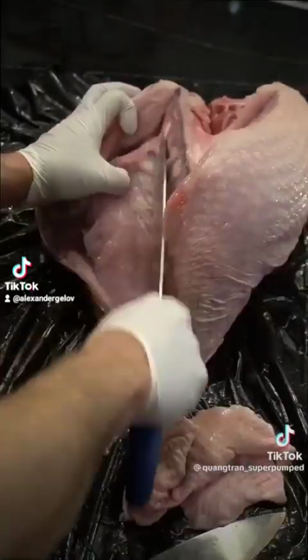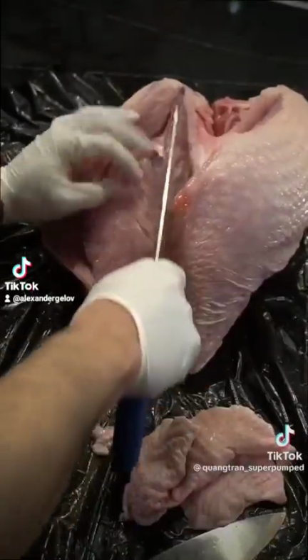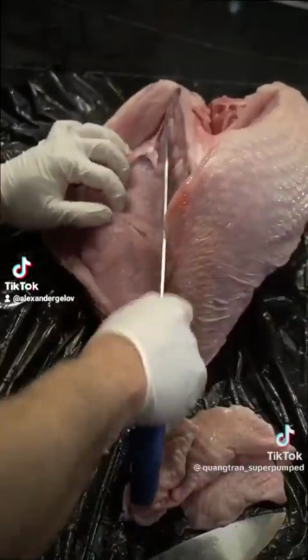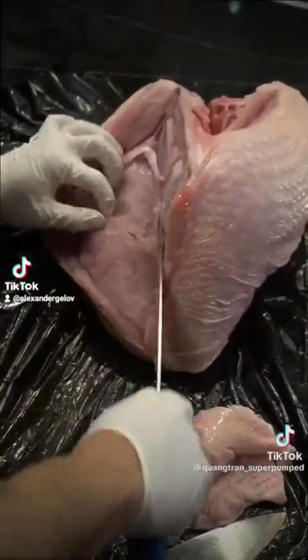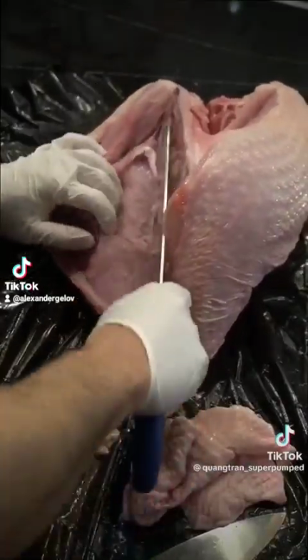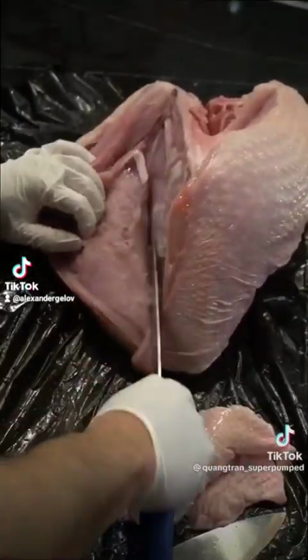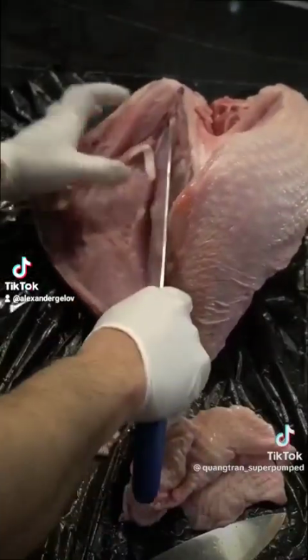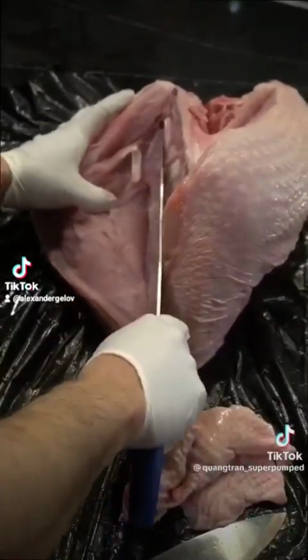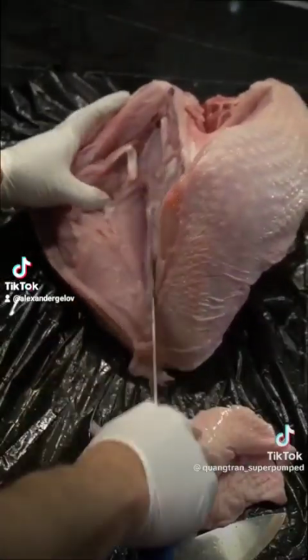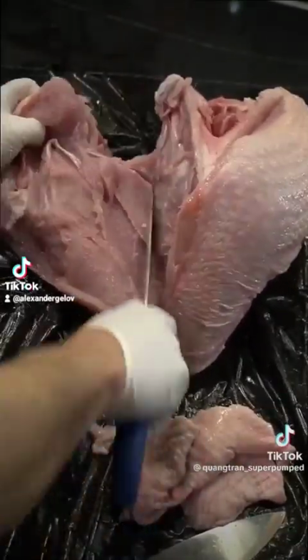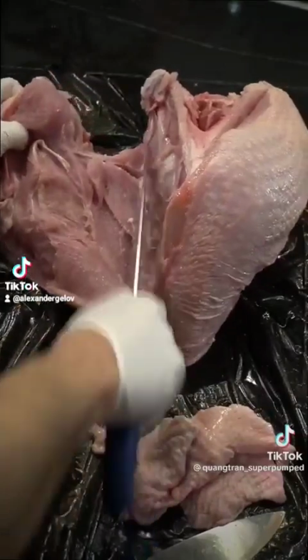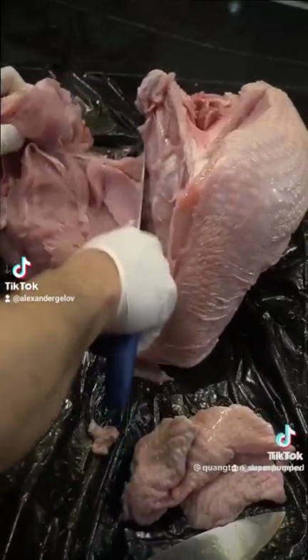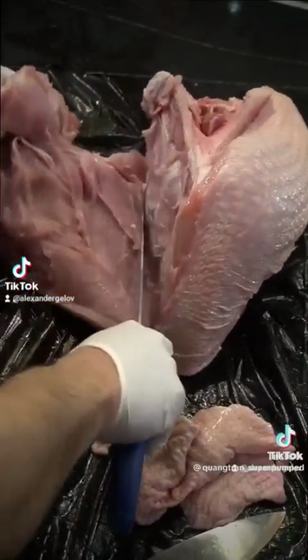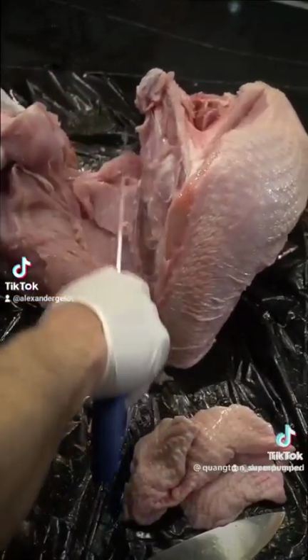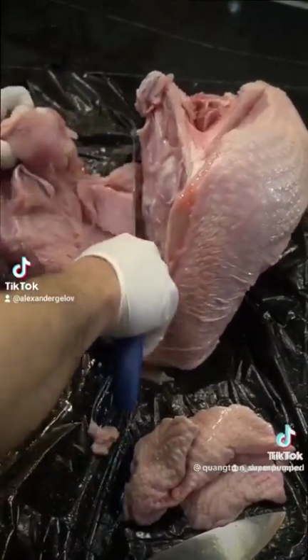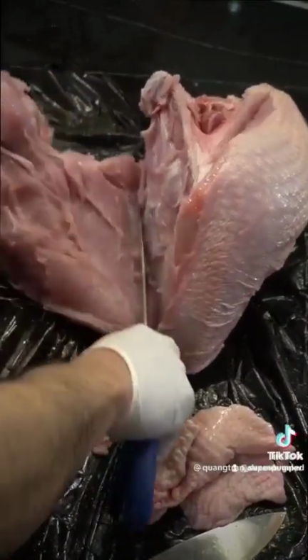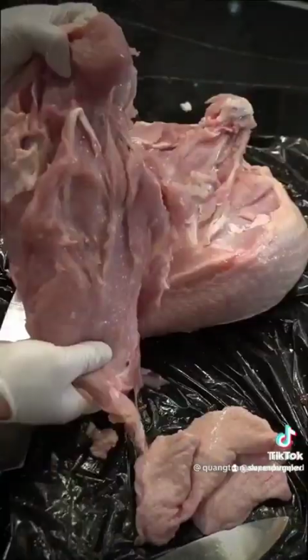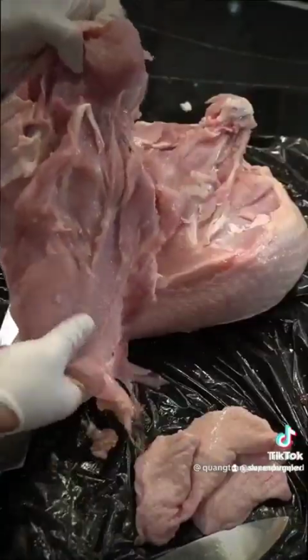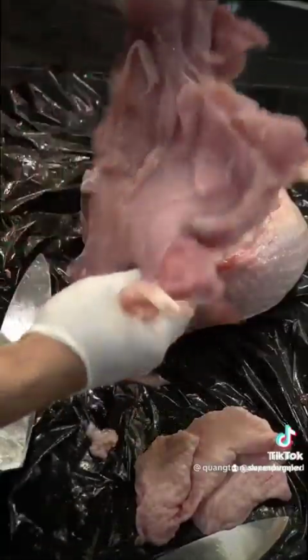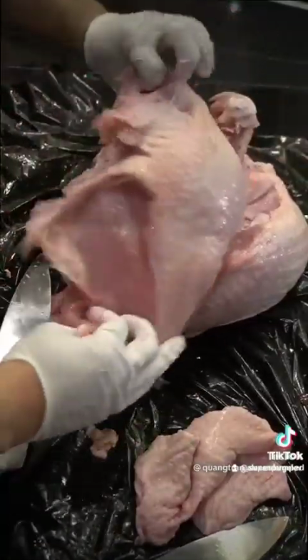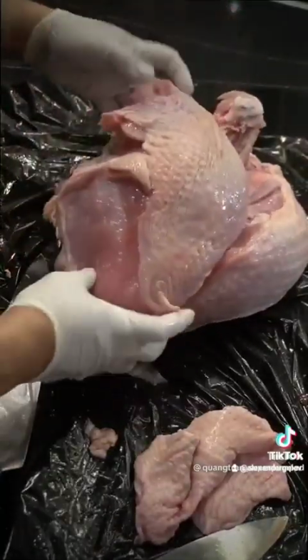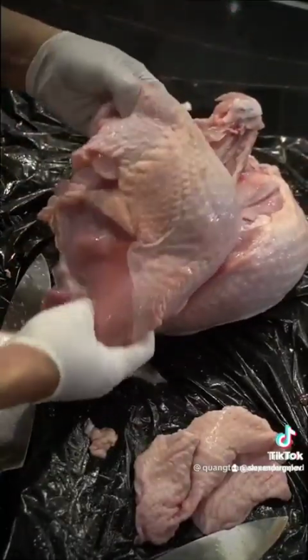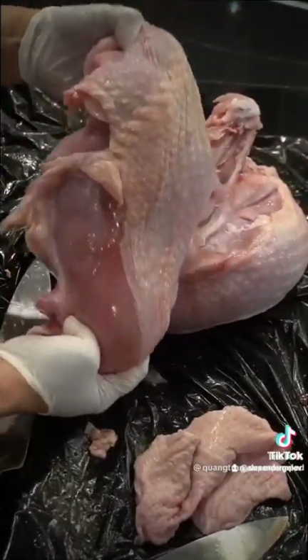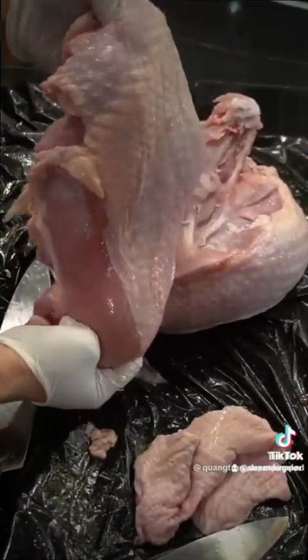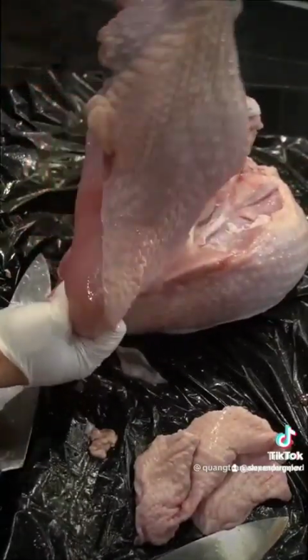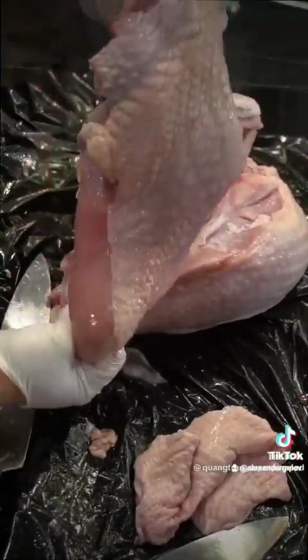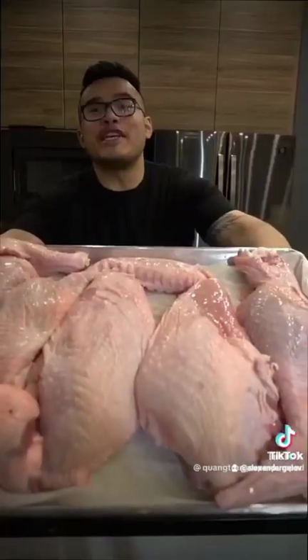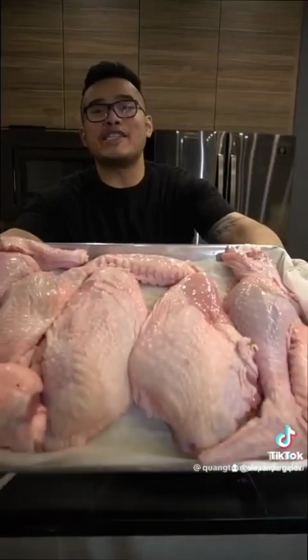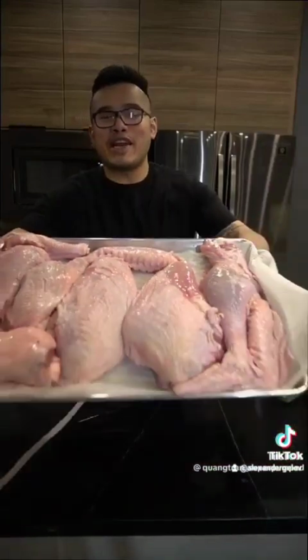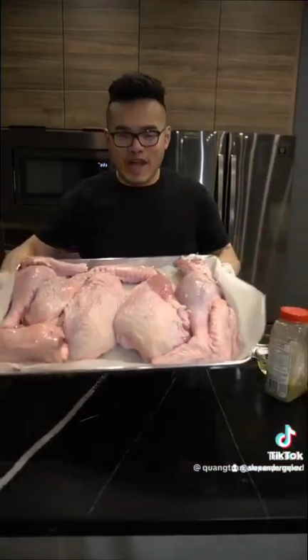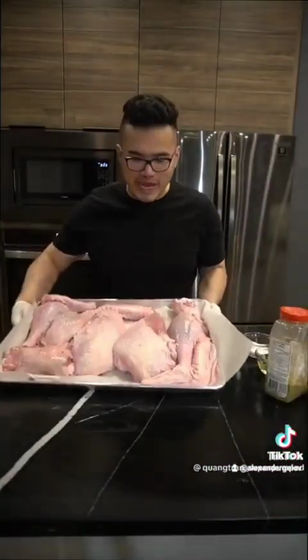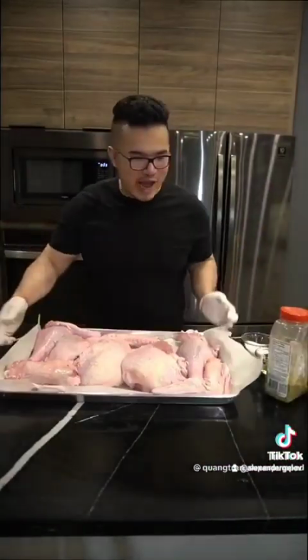Follow the bone — watch your hands. One turkey breast, right off its bone. Working it into a nice cut-out steak style.